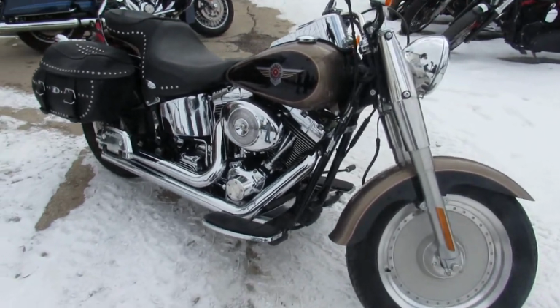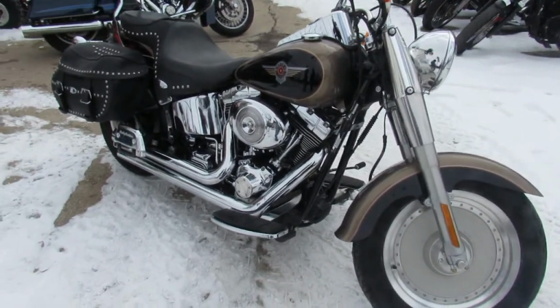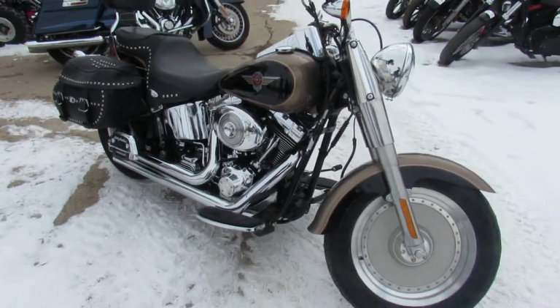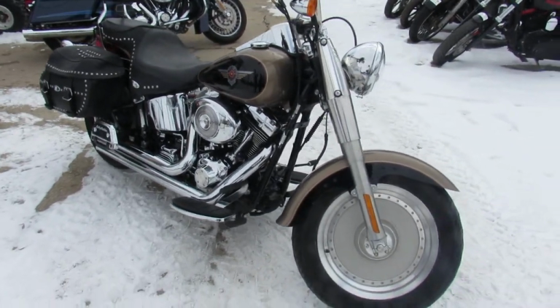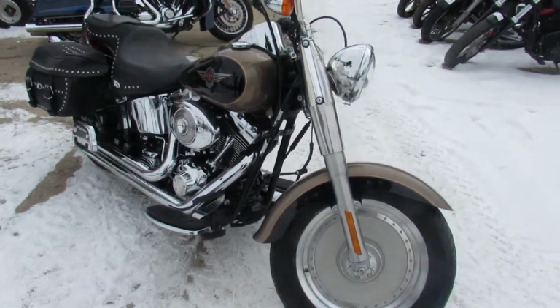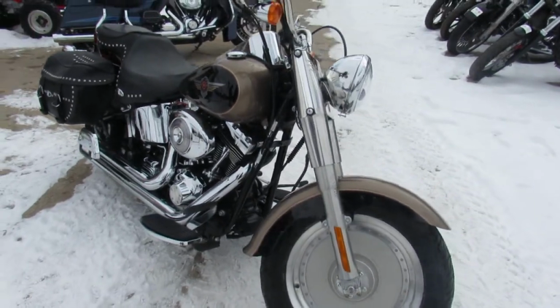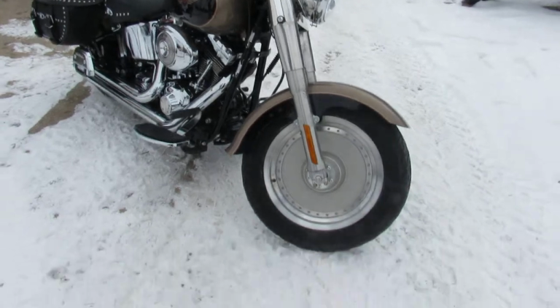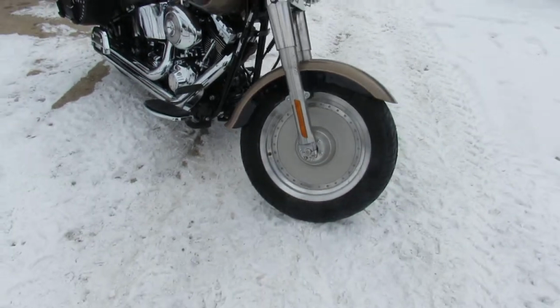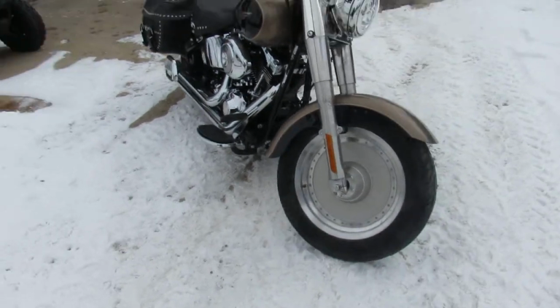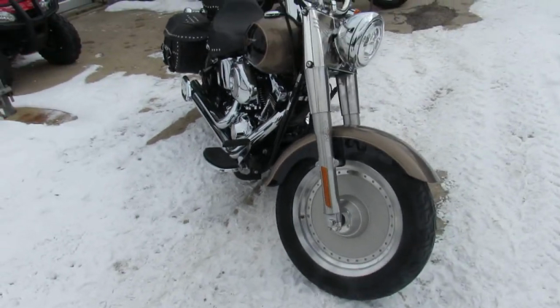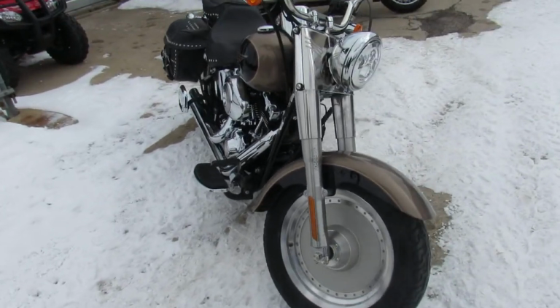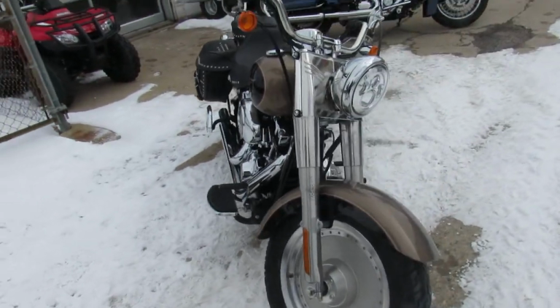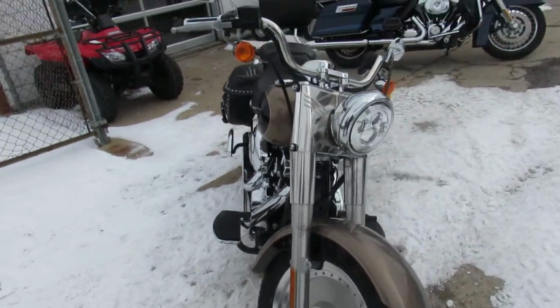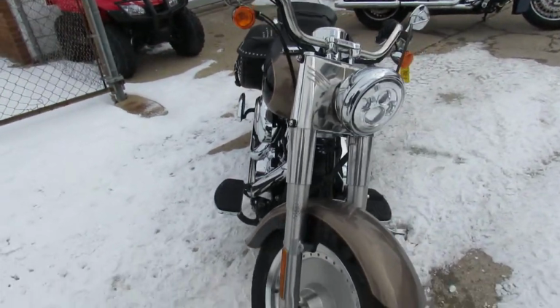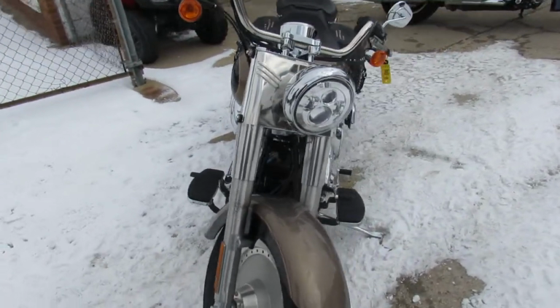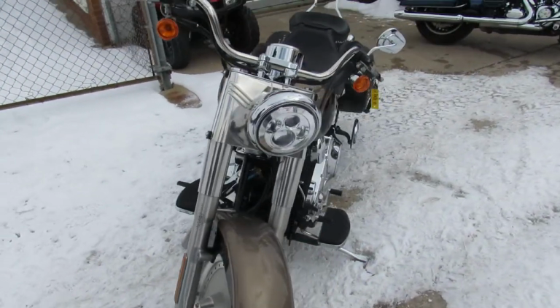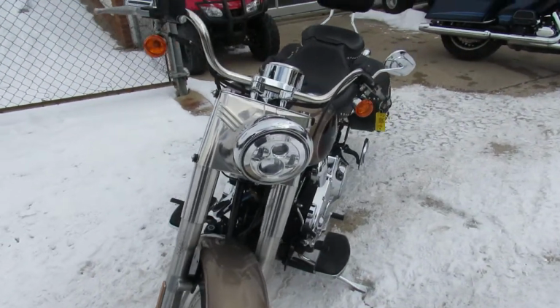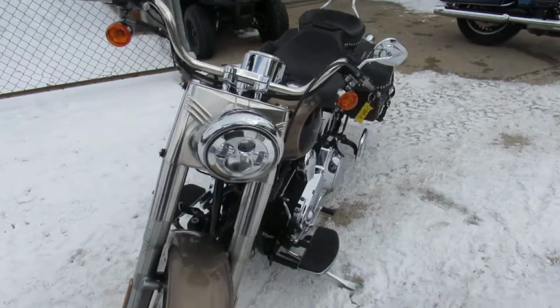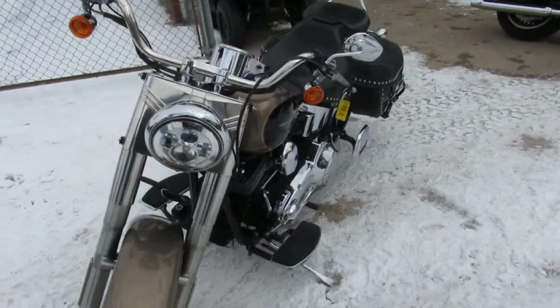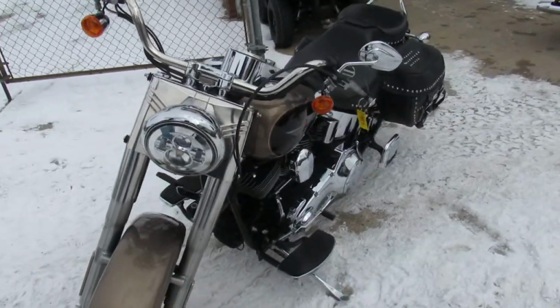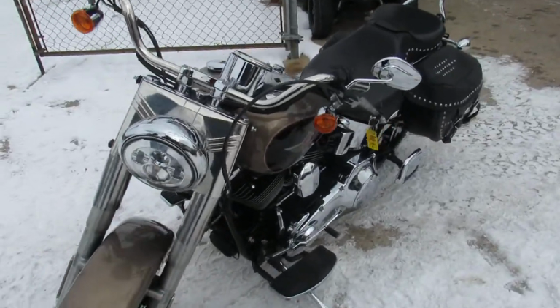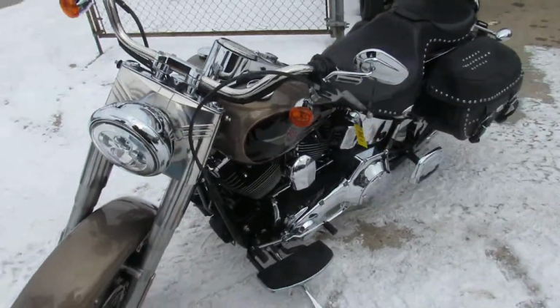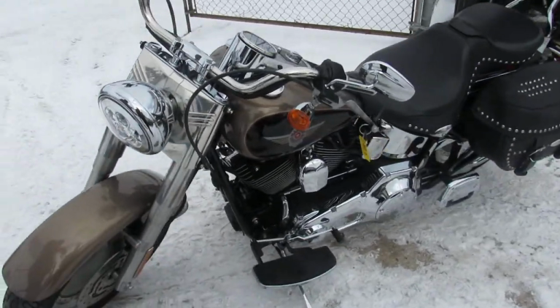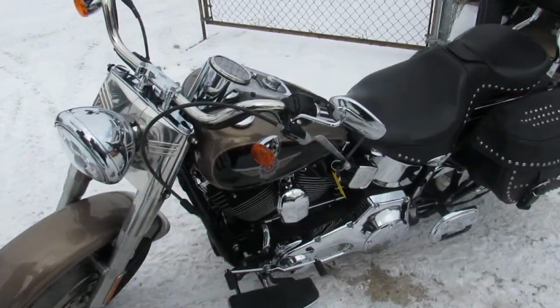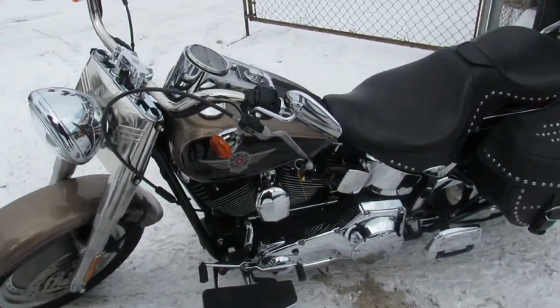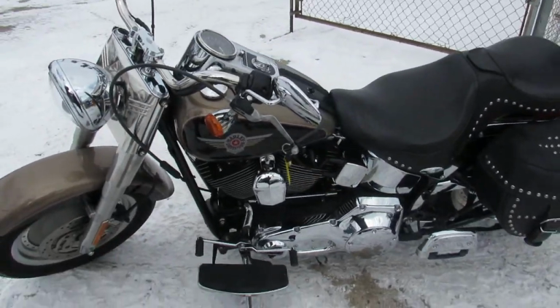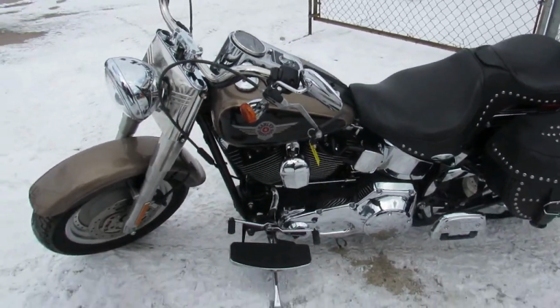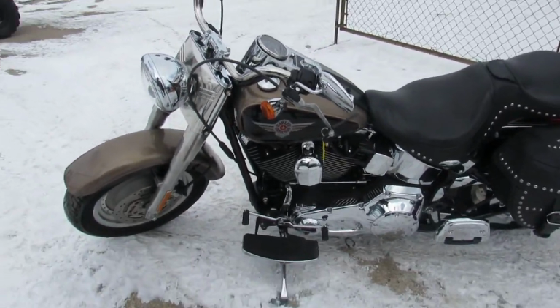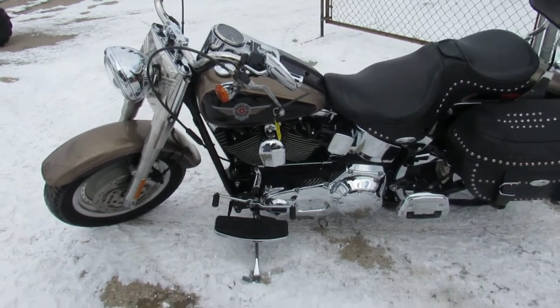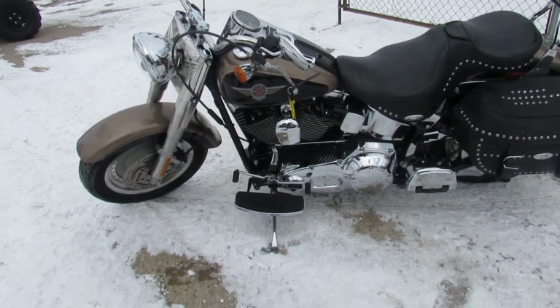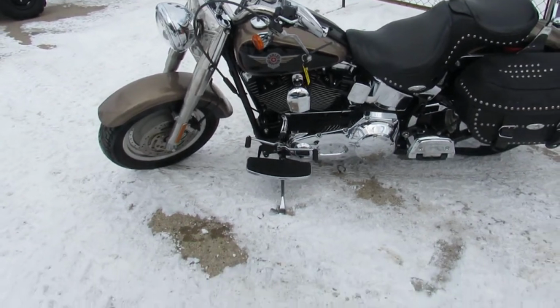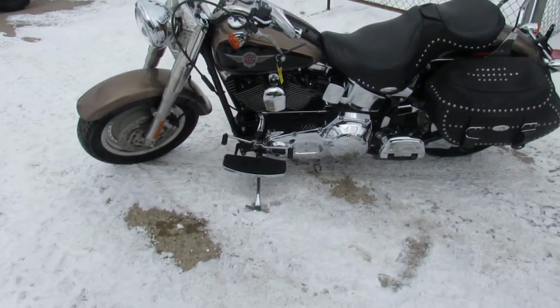What we're doing a video on is a 2003 Harley-Davidson Fatboy. It's got good miles, guys — 15,672 miles. We got this thing priced right at $7,999. And as you can see in the video, this thing's a perfect 10 out of 10.